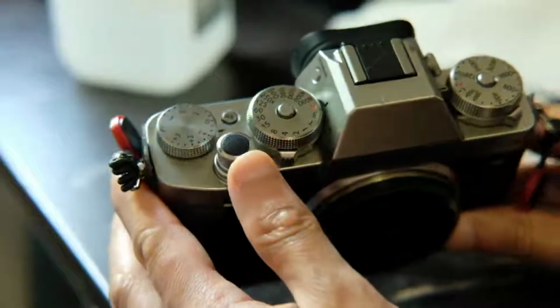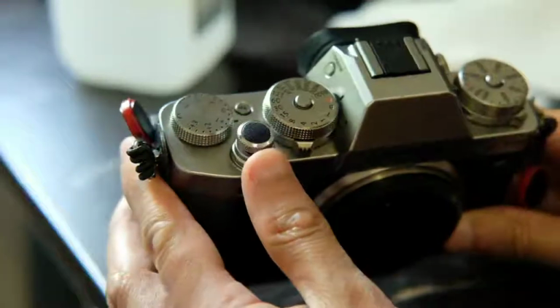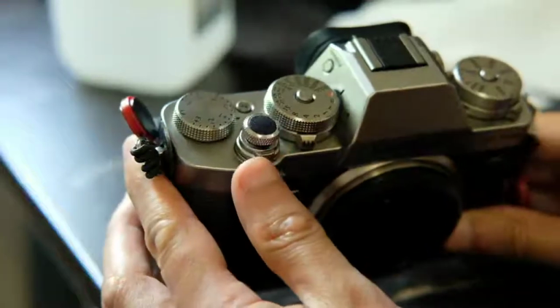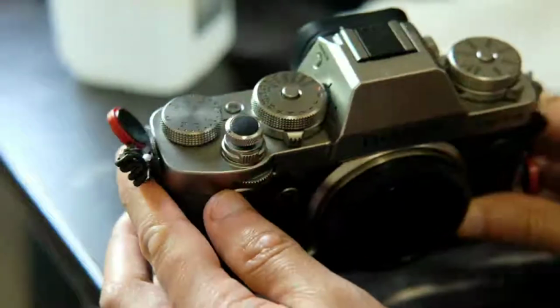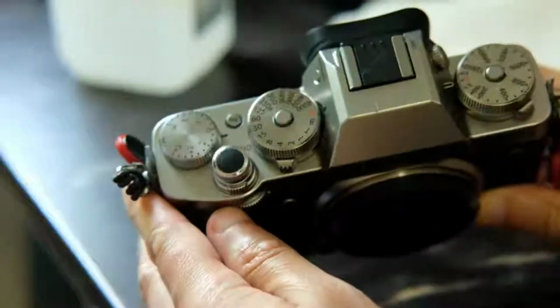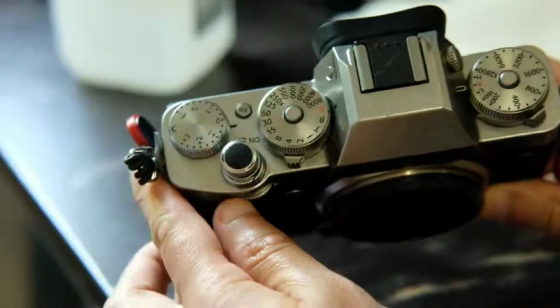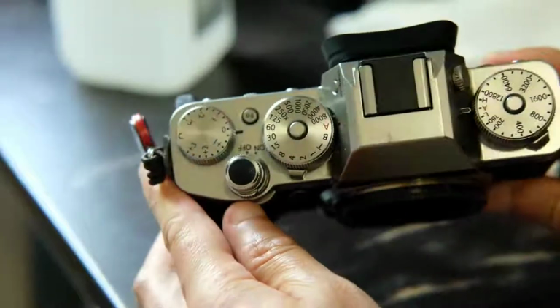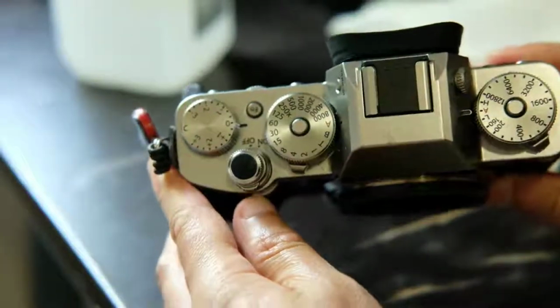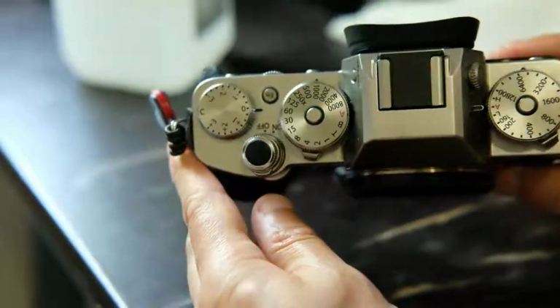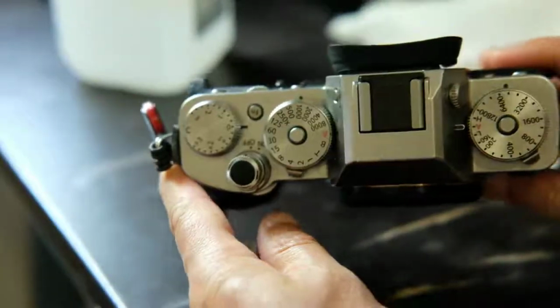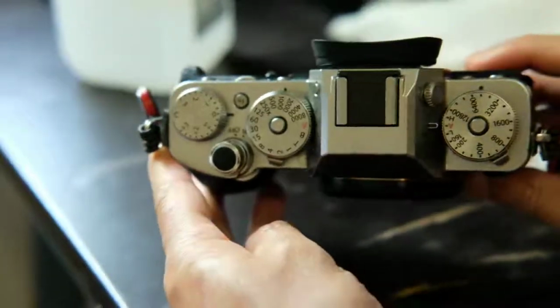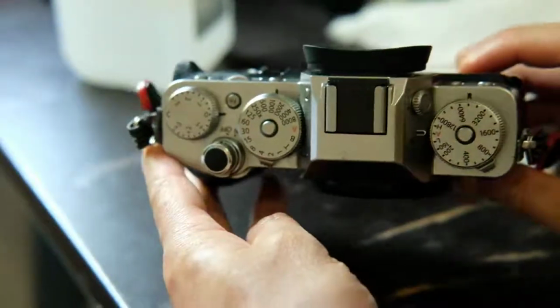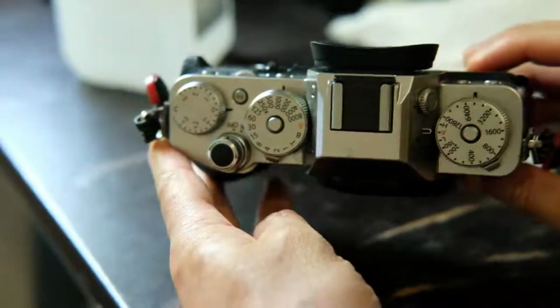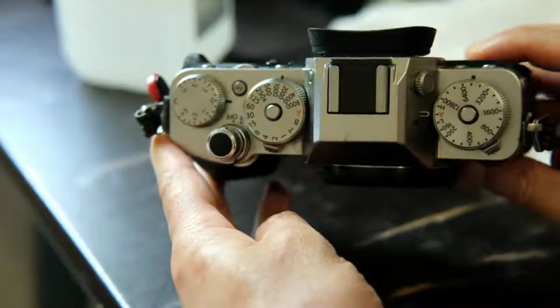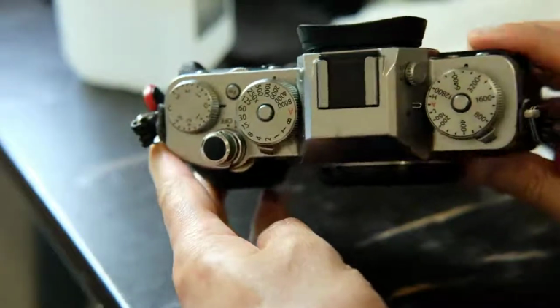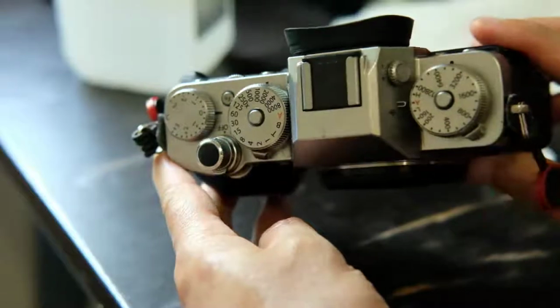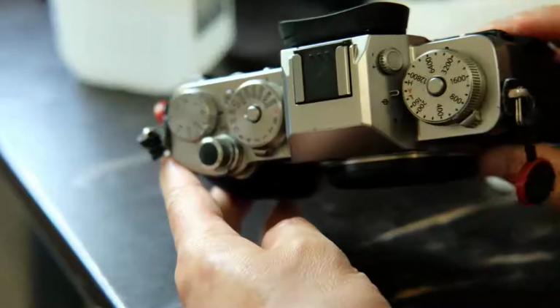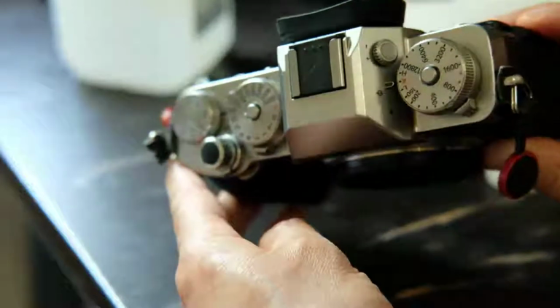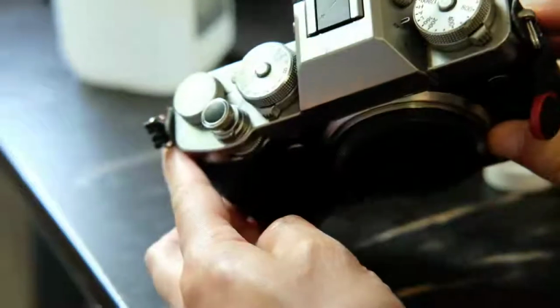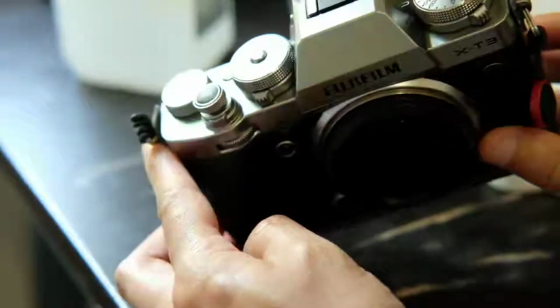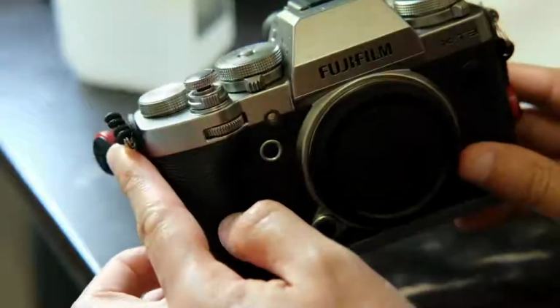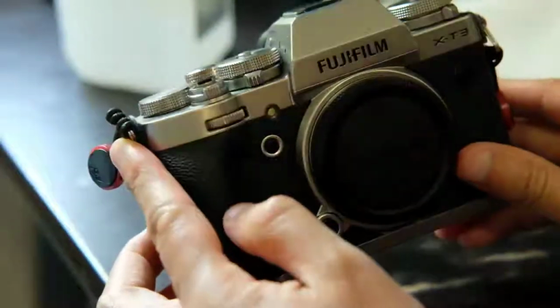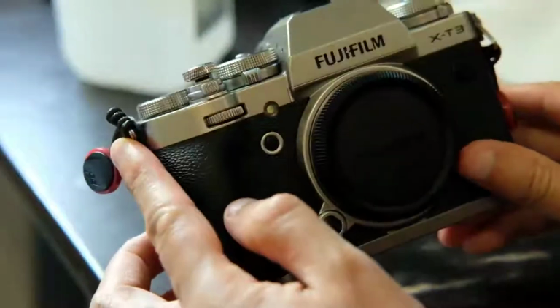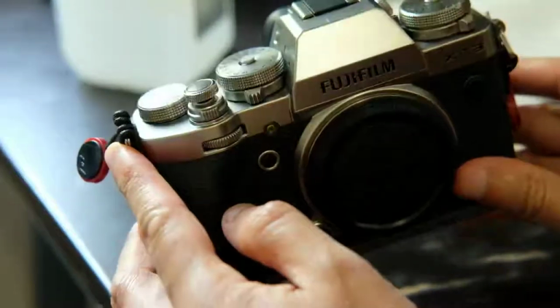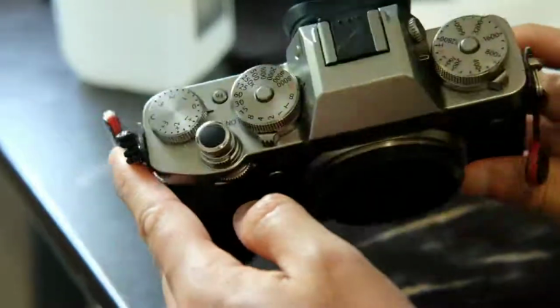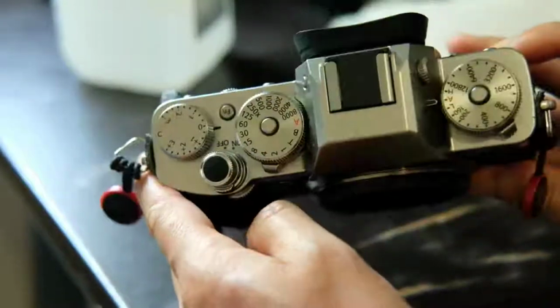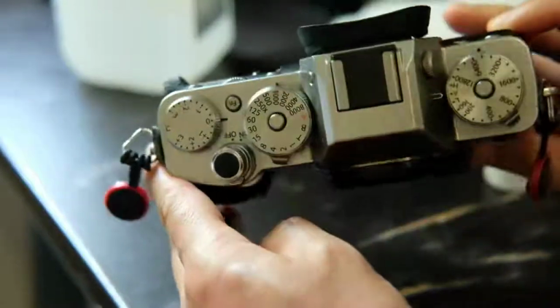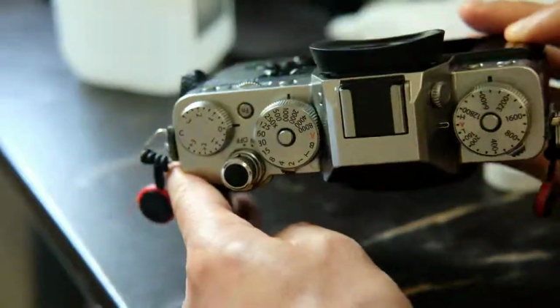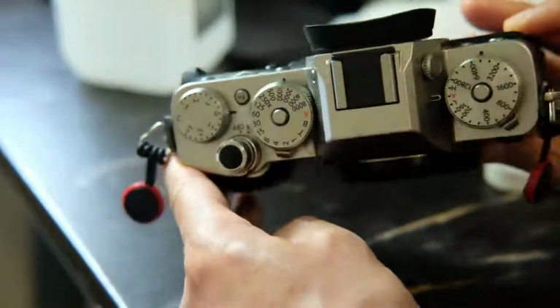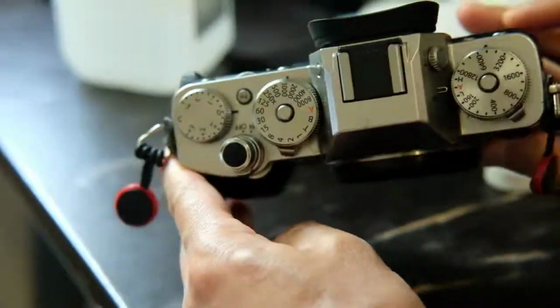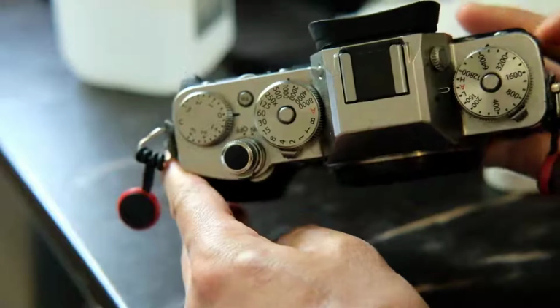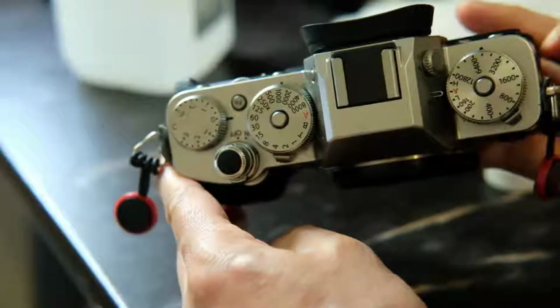Of course it's still visible, but at least it's not as dark as it used to be. Overall I'm pretty happy — it's about as good as I could have expected.